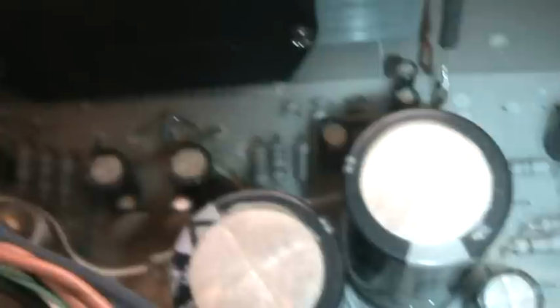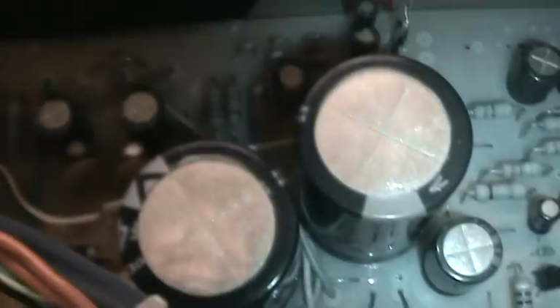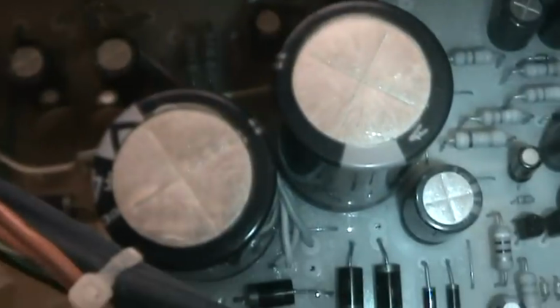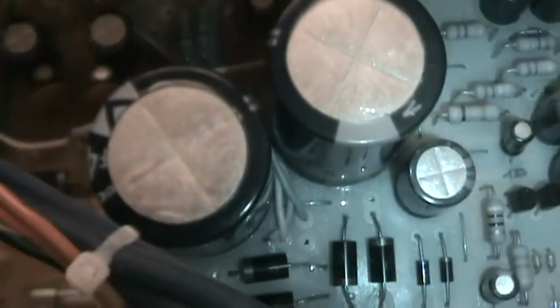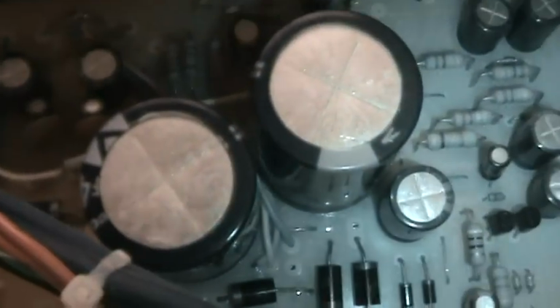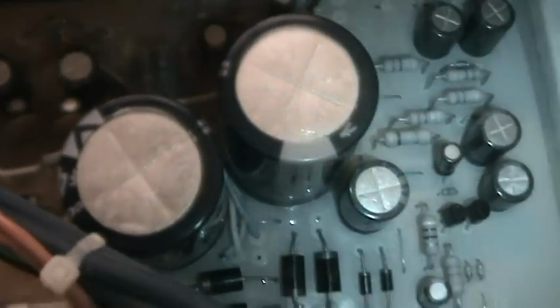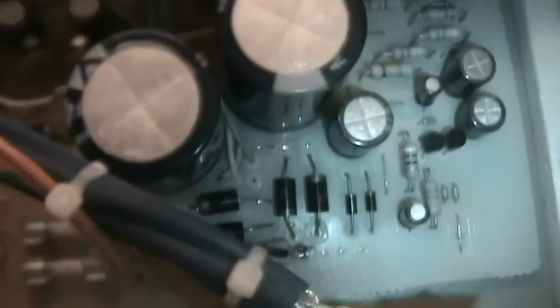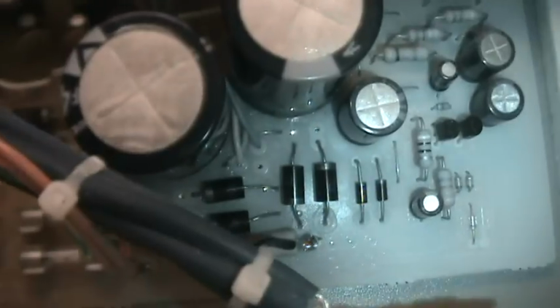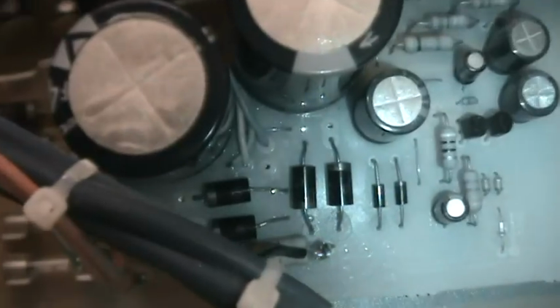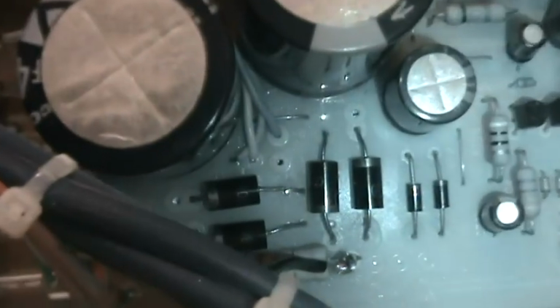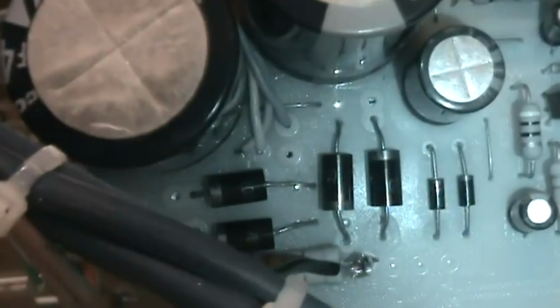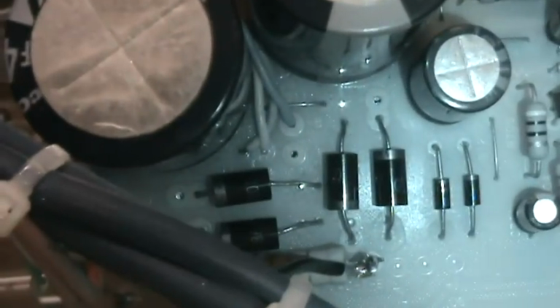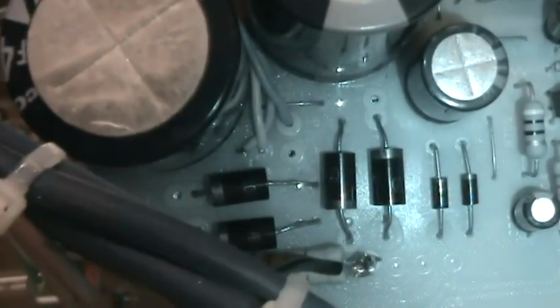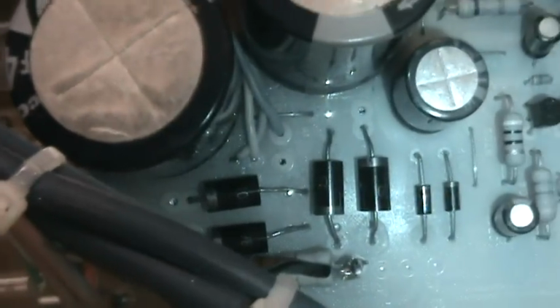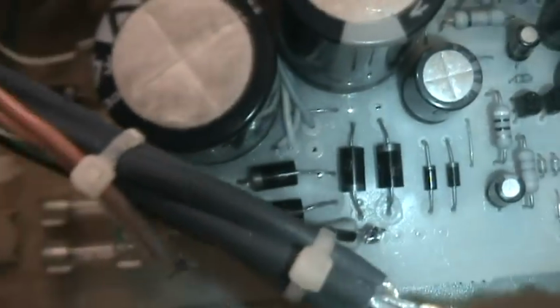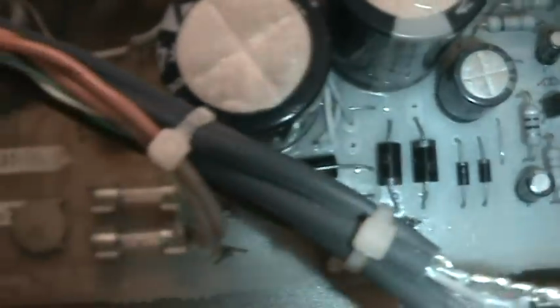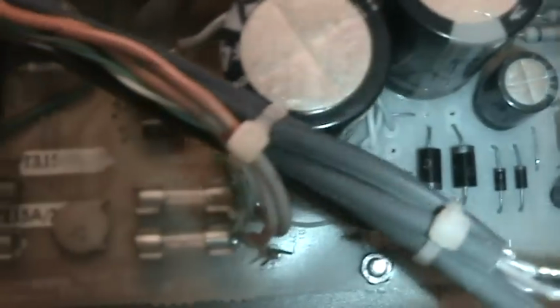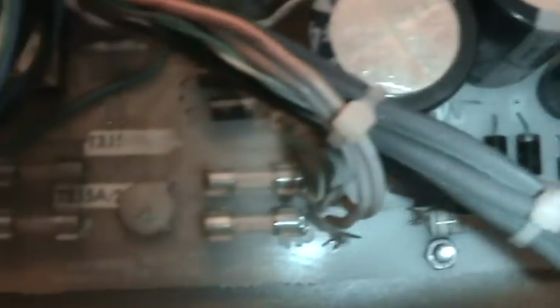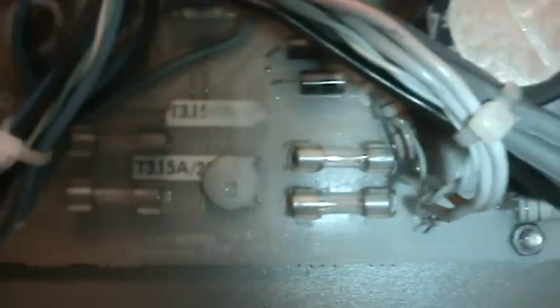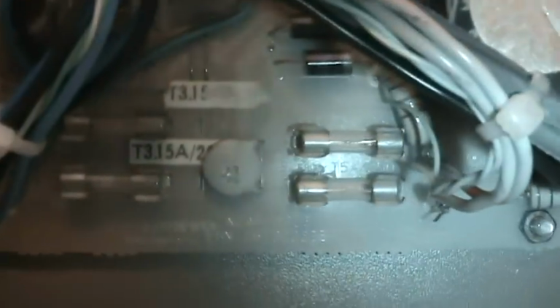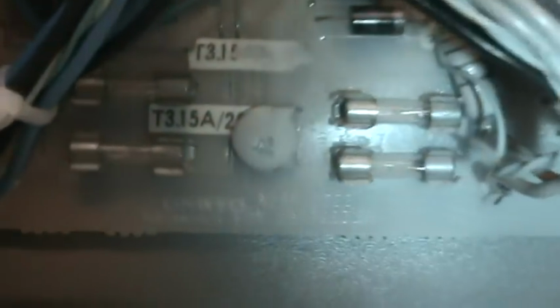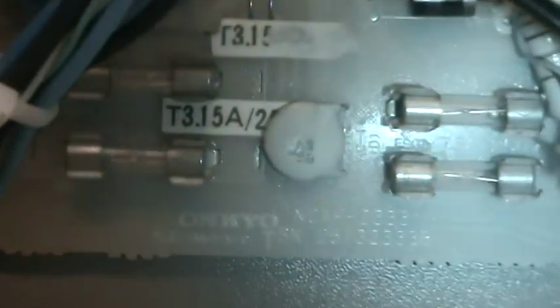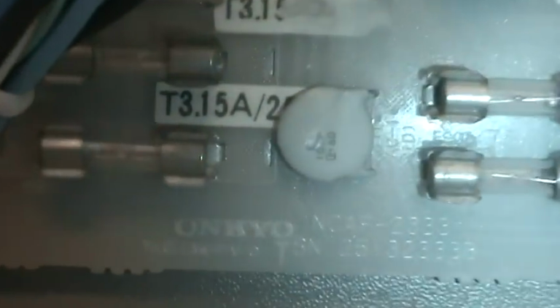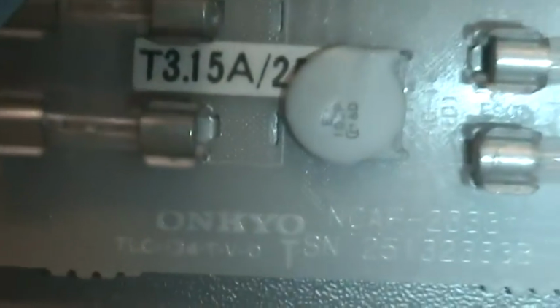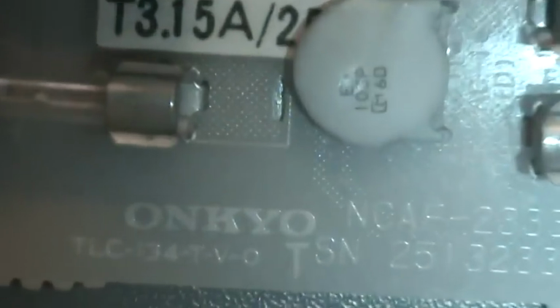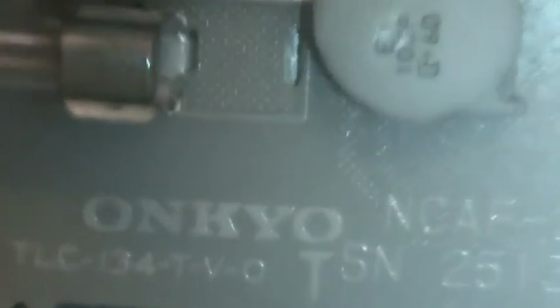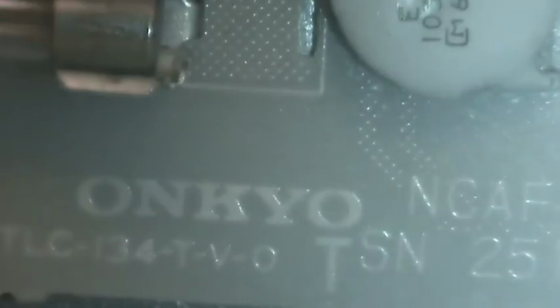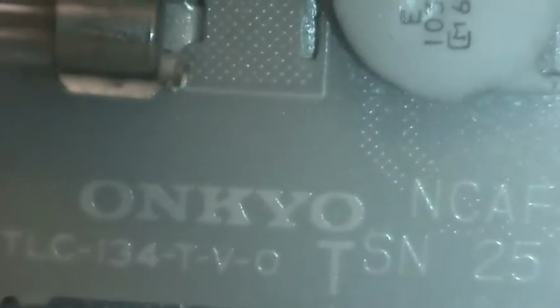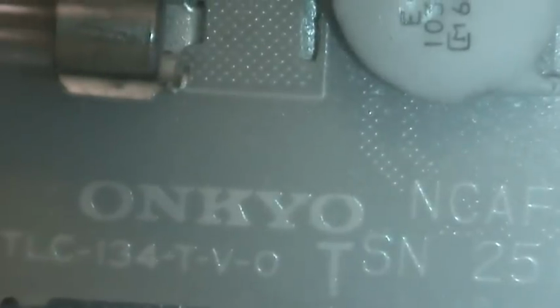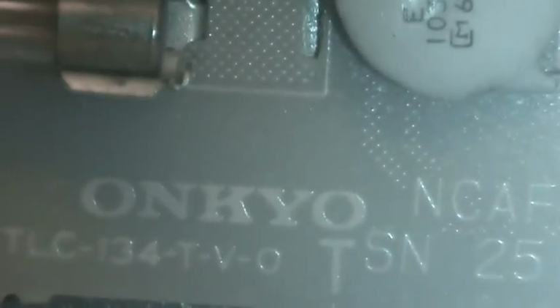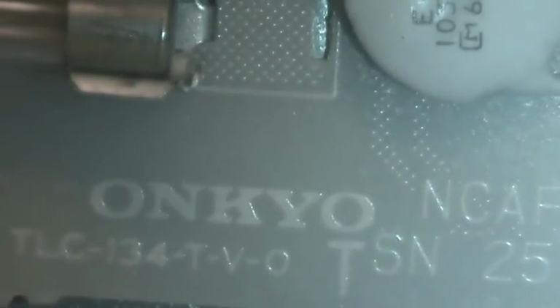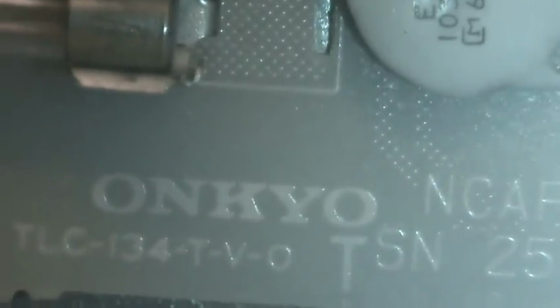There are the capacitors and the diodes for the rectification. You can see the brand of the original circuit board — it's an Ankyo.